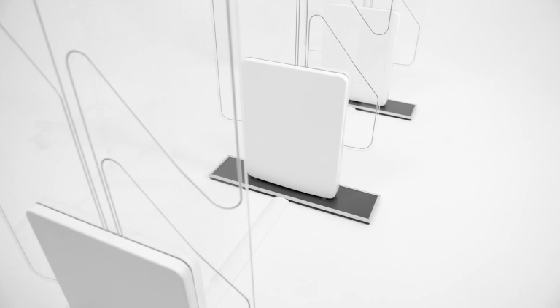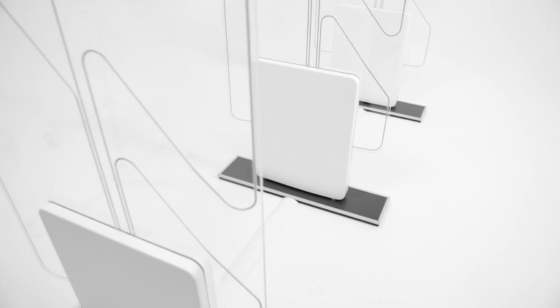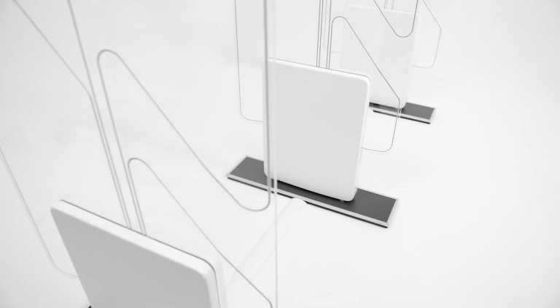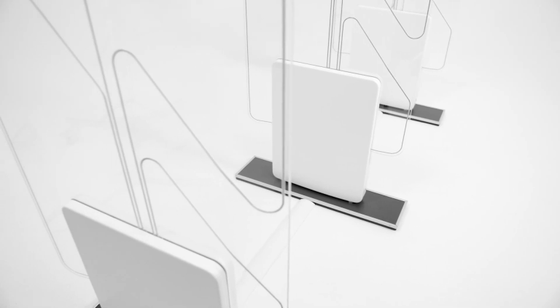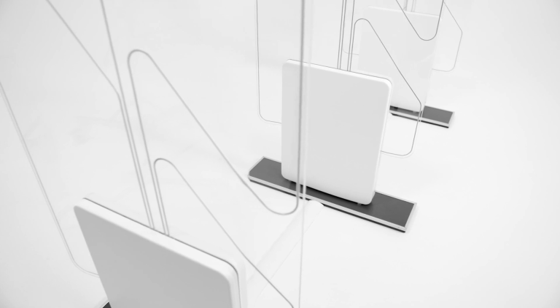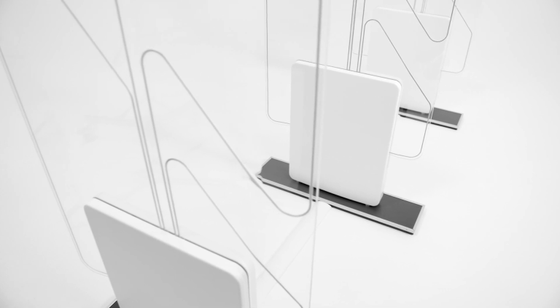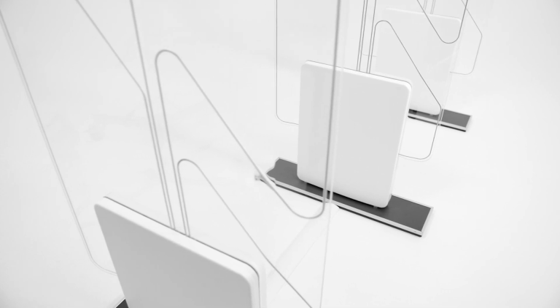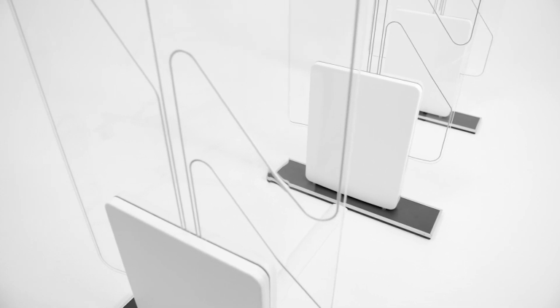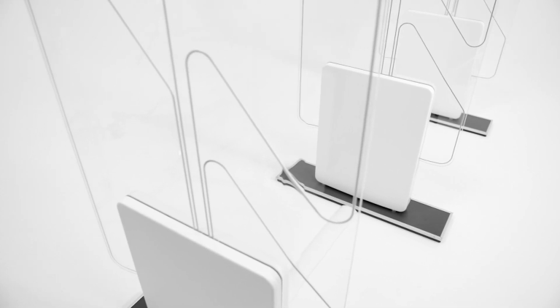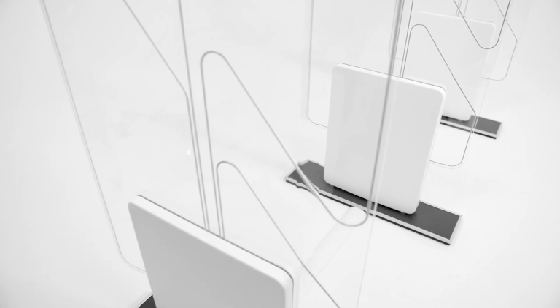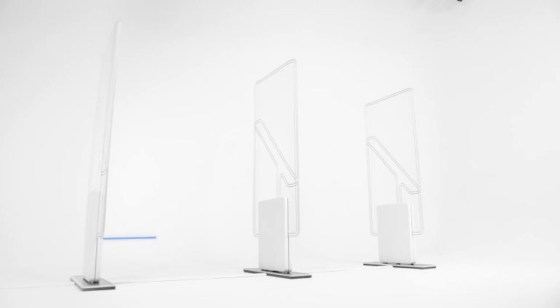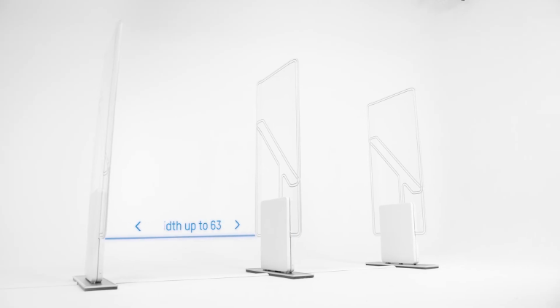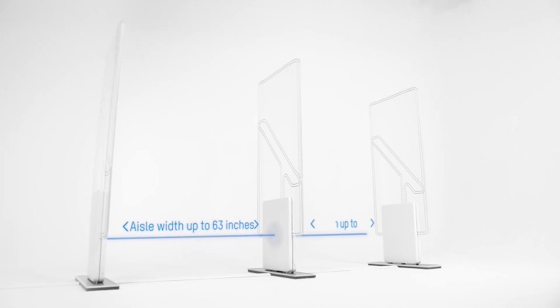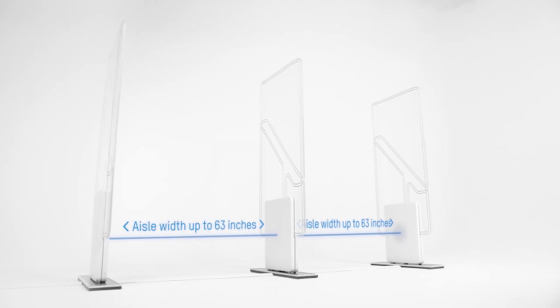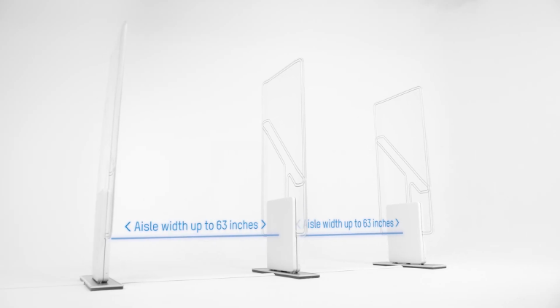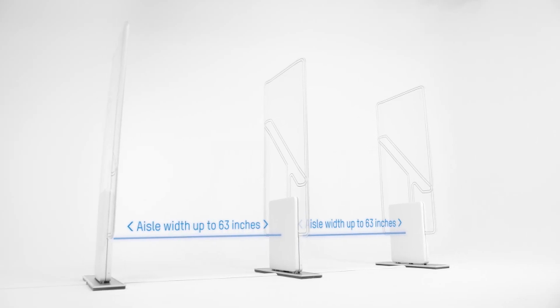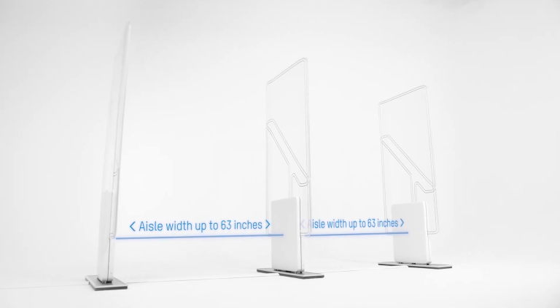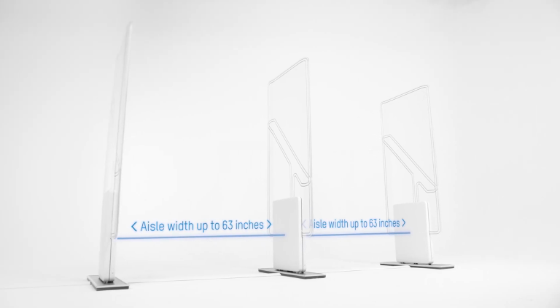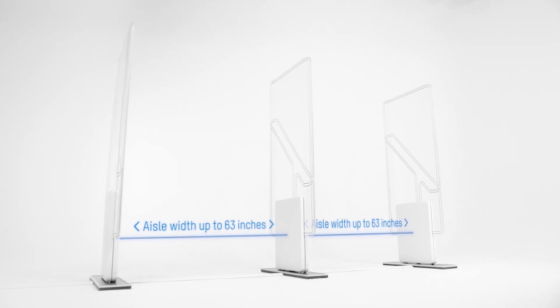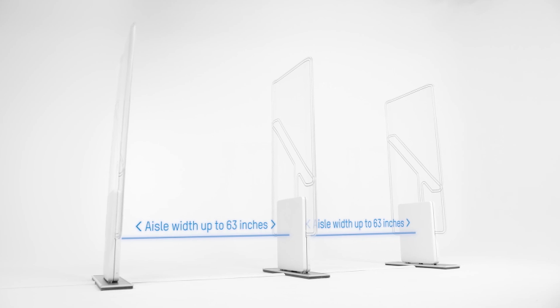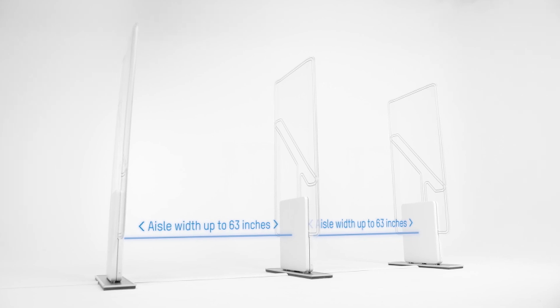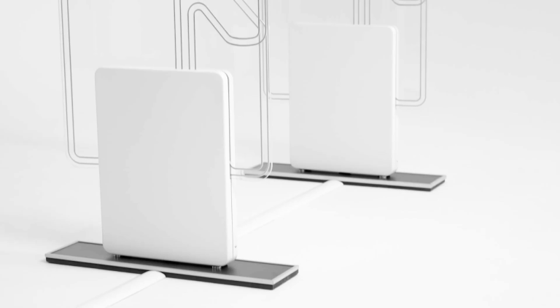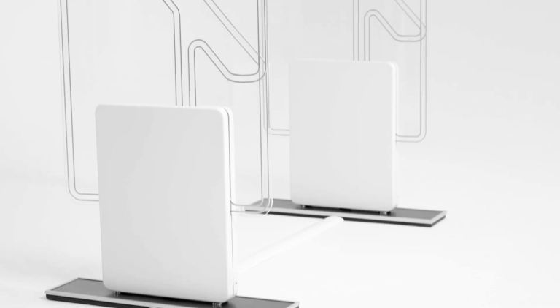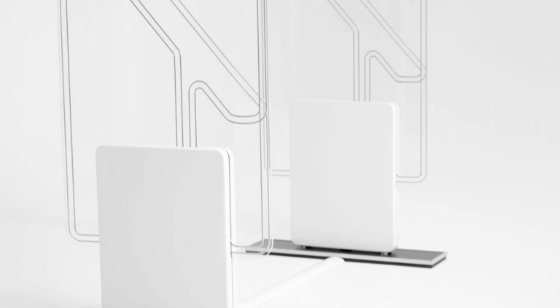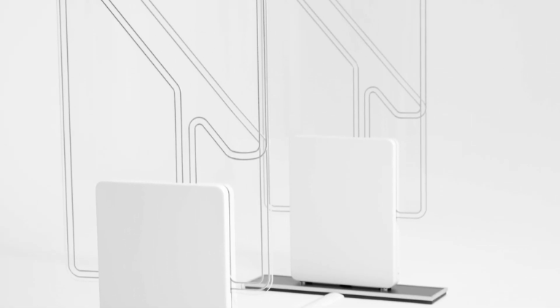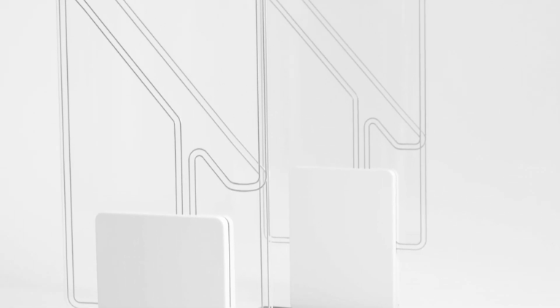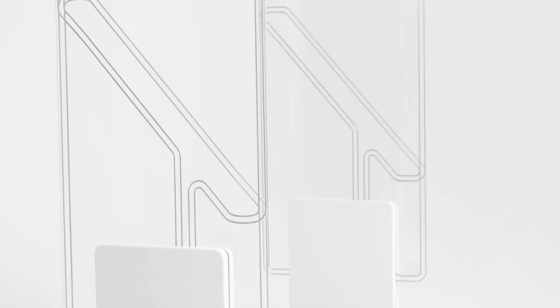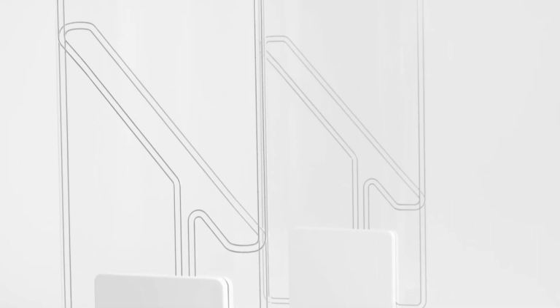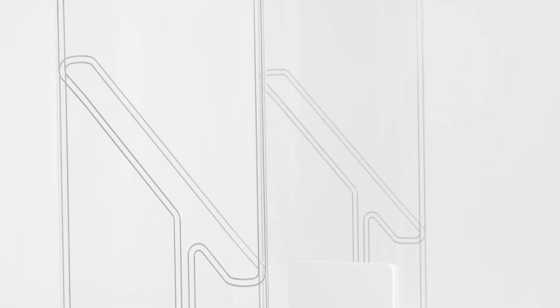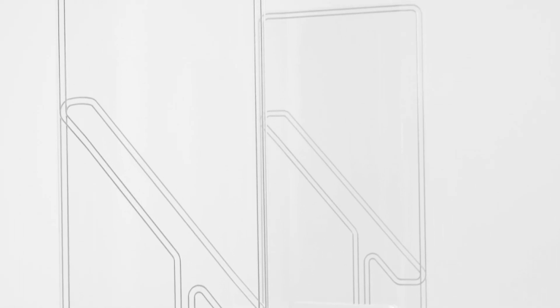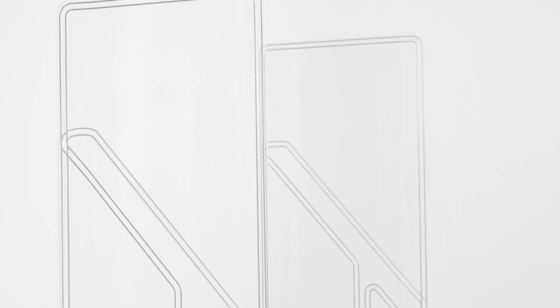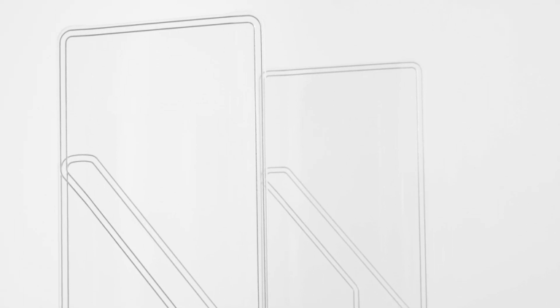Our gates have variable passage widths and can be adapted to different entrance situations. Compared to other suppliers, our technology requires fewer antennas – which is good for the budget, of course.